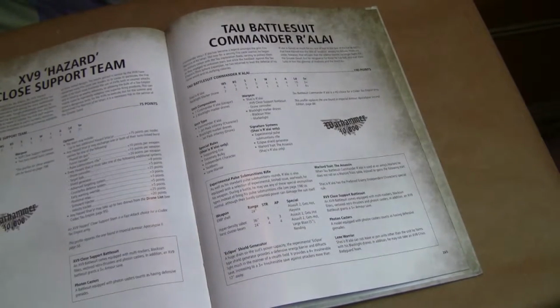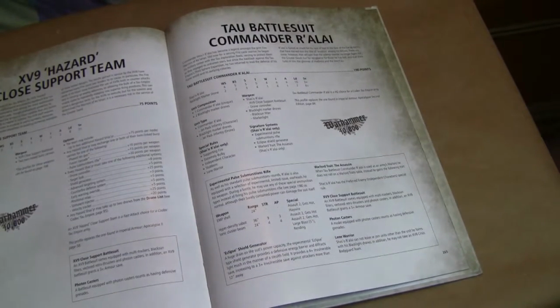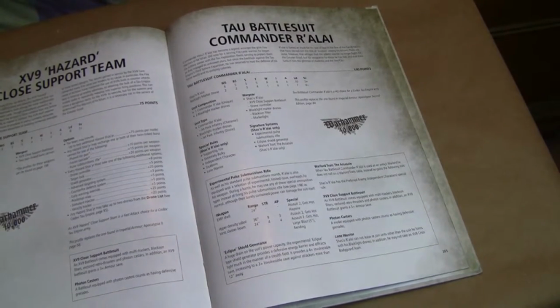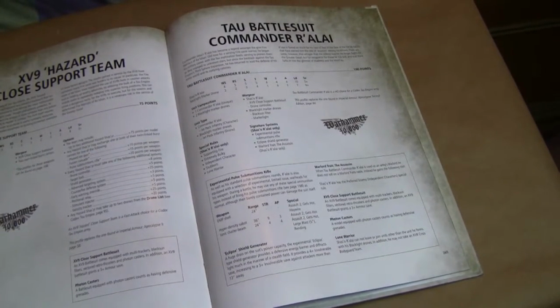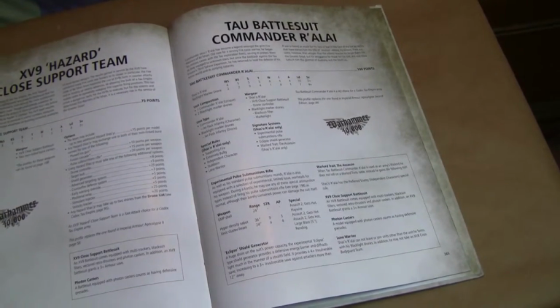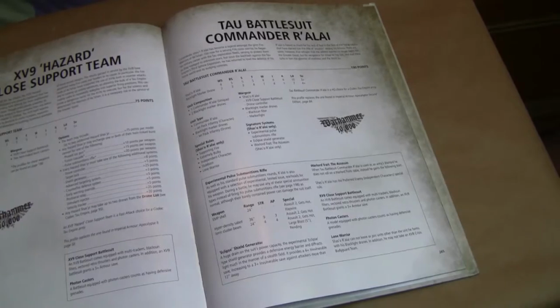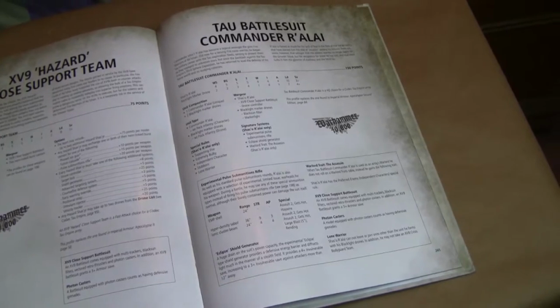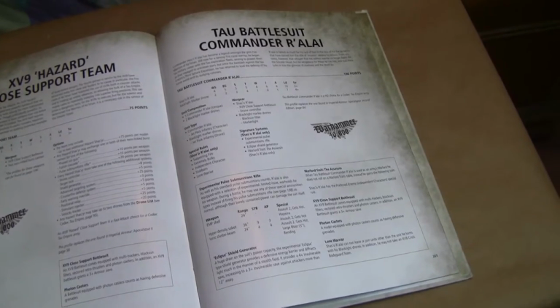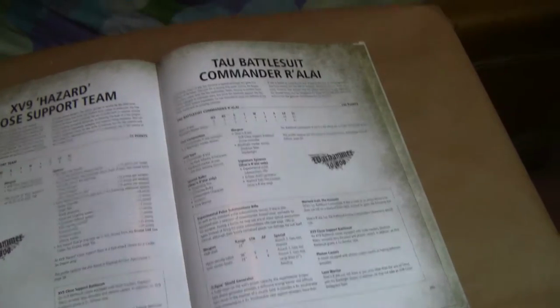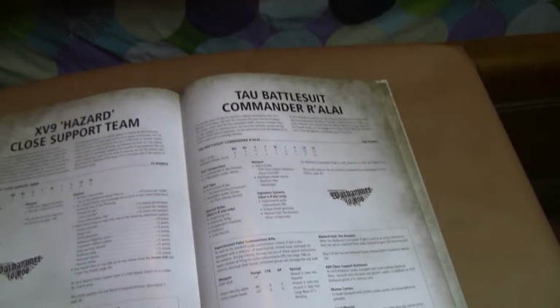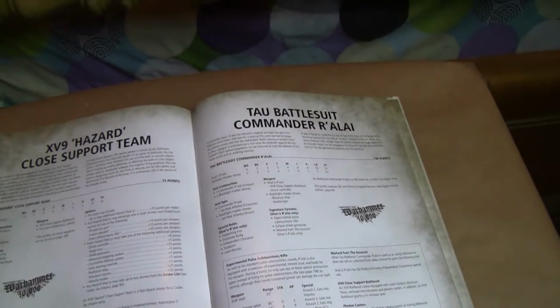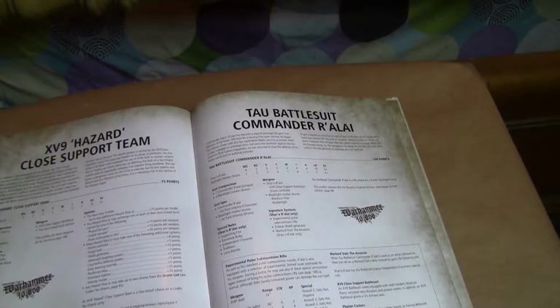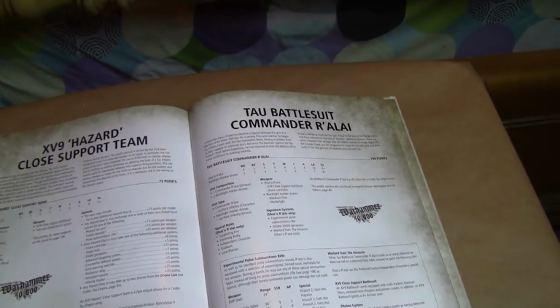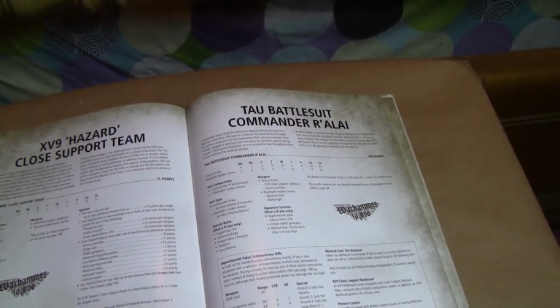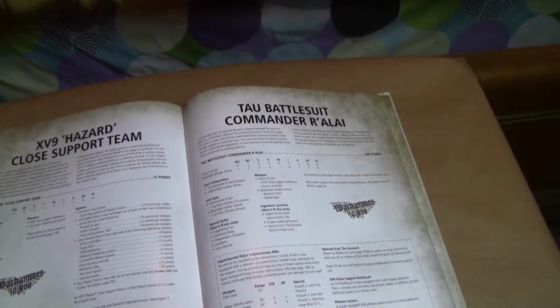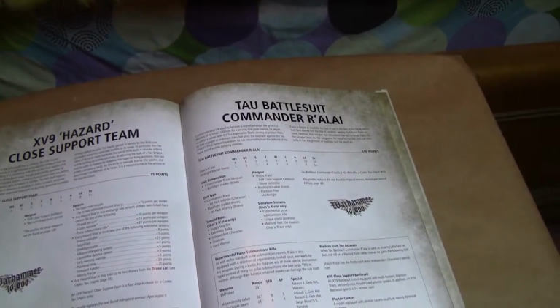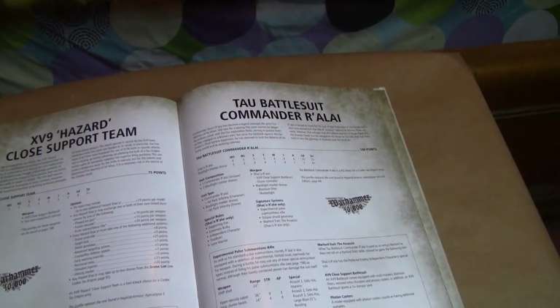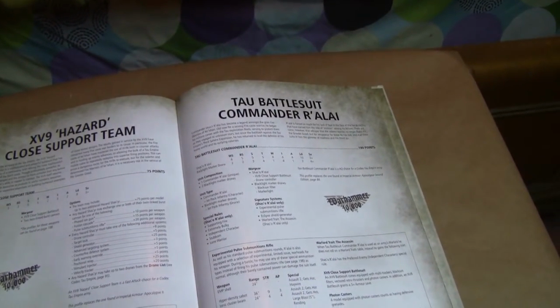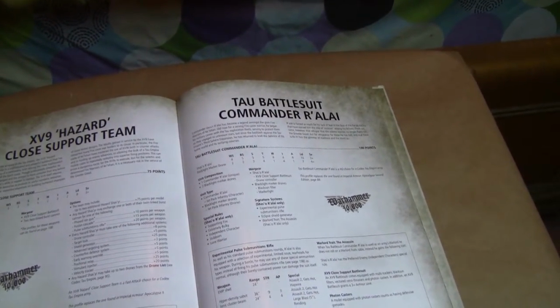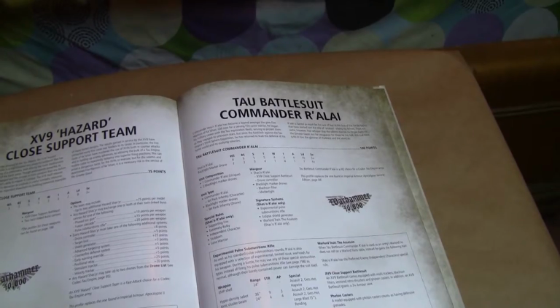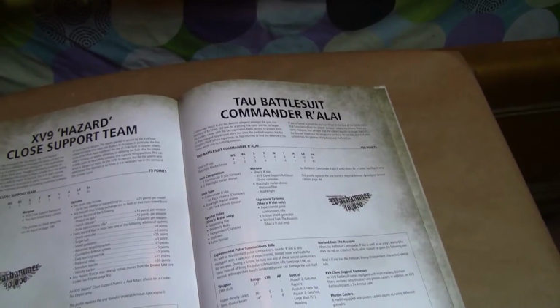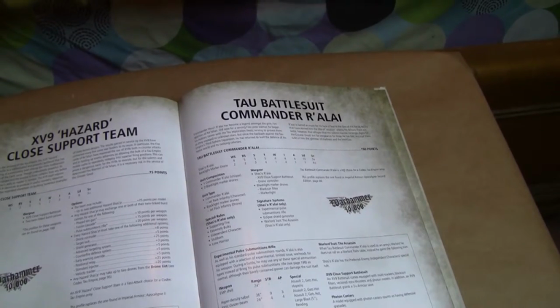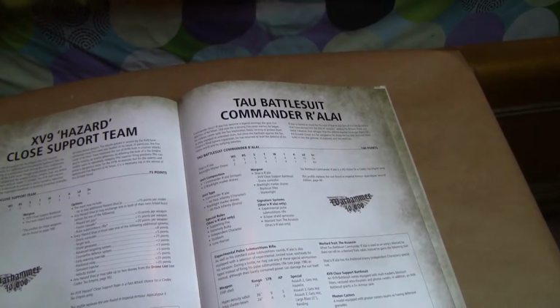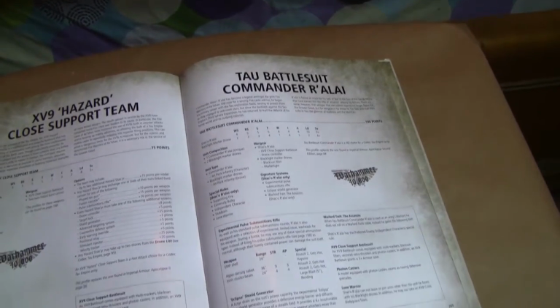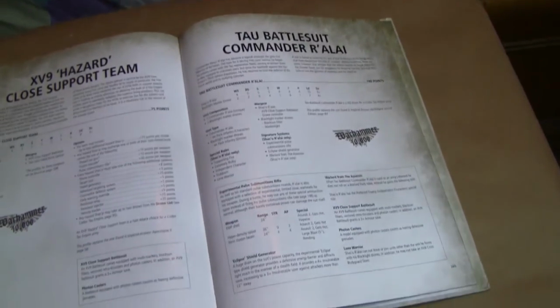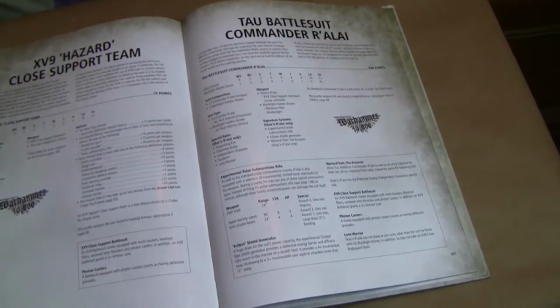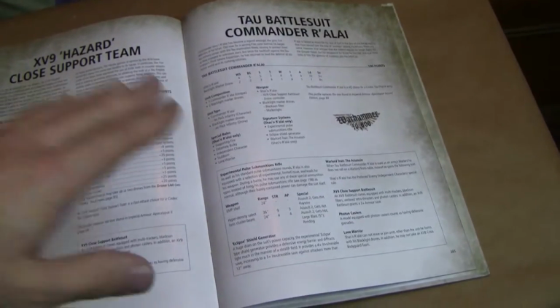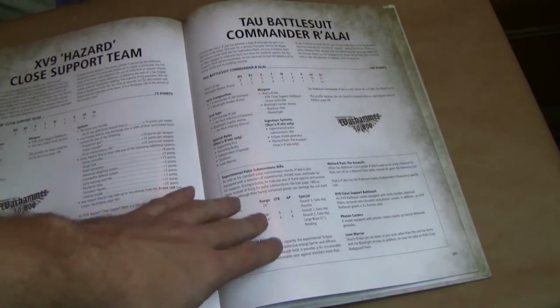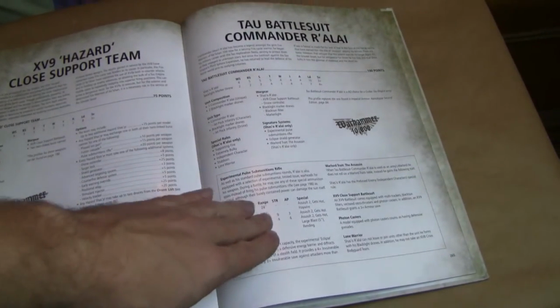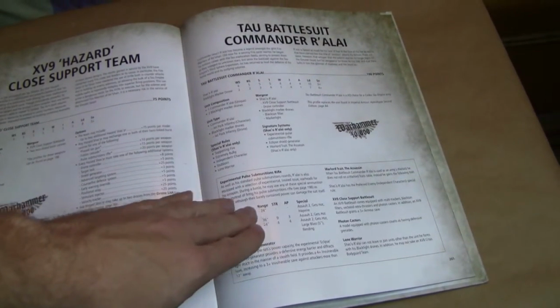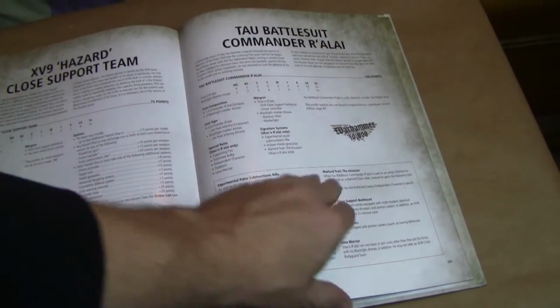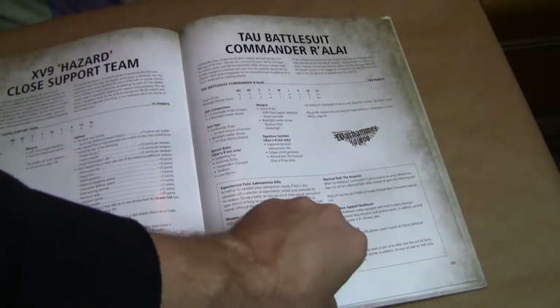If any of you guys have seen my other videos for Tau, you're going to see the Tau Battlesuit Commander Ryla — he's not bad, though I don't use him as much as I used to. But again, updated 6th edition rules are within this book.